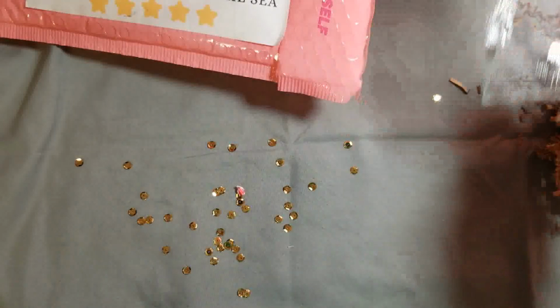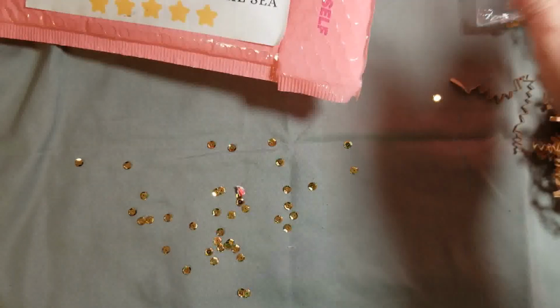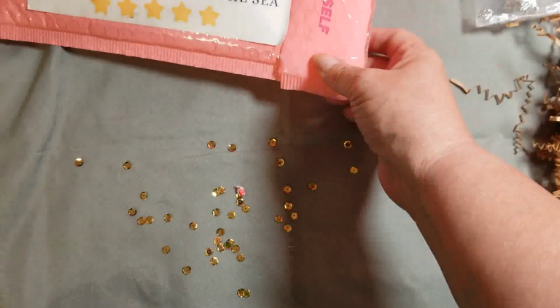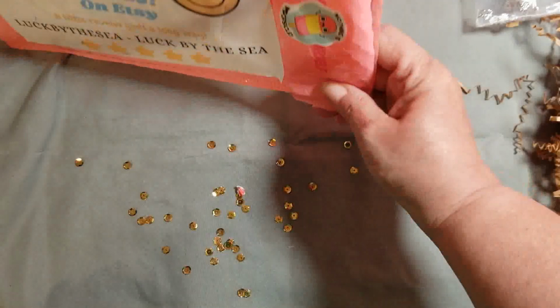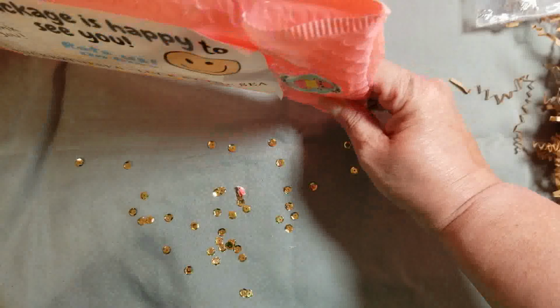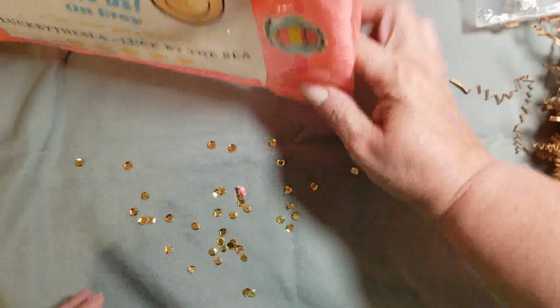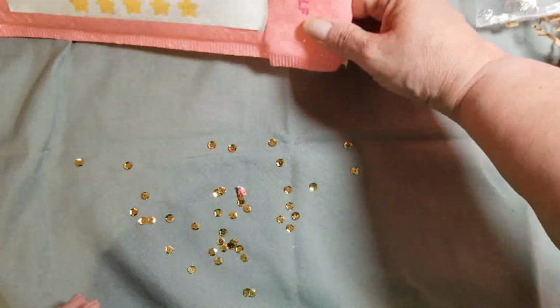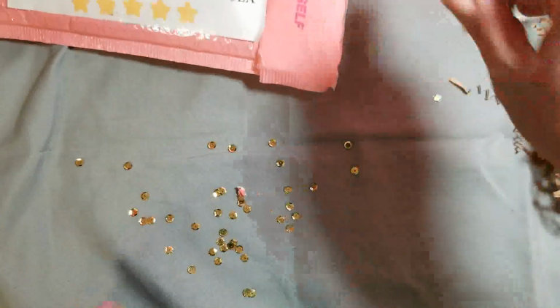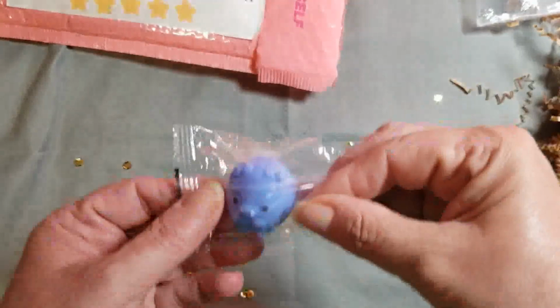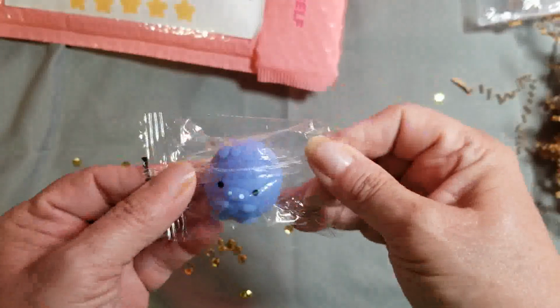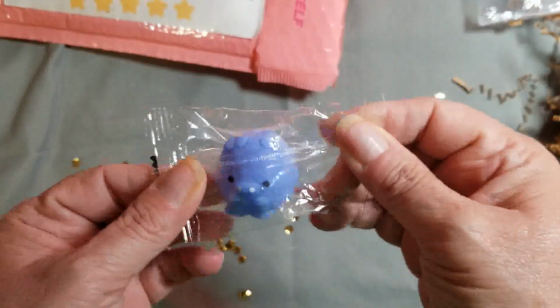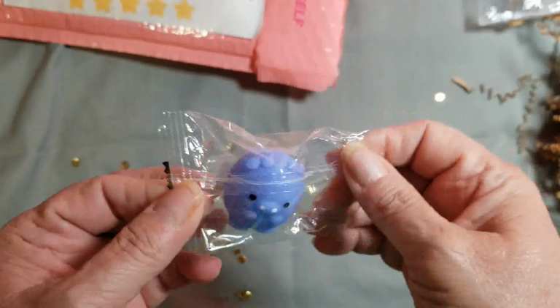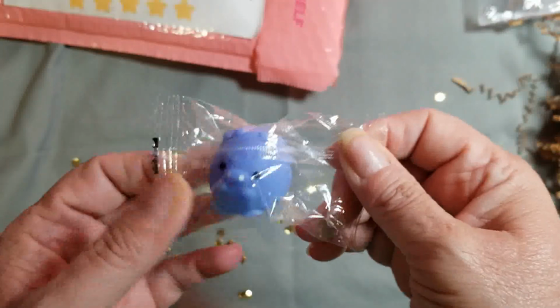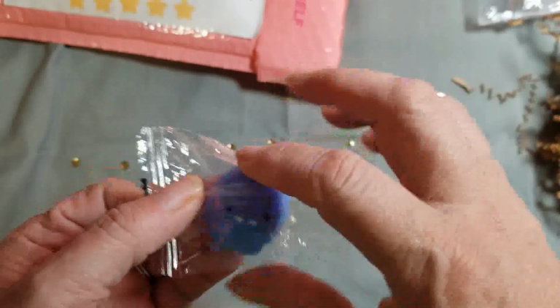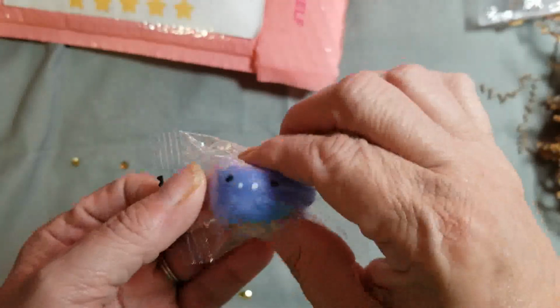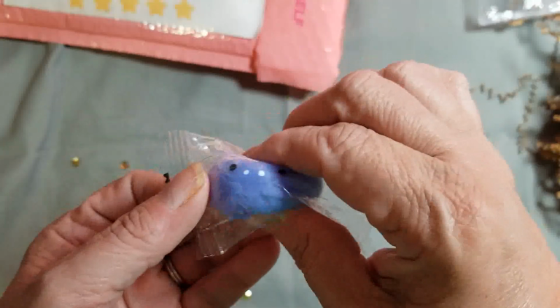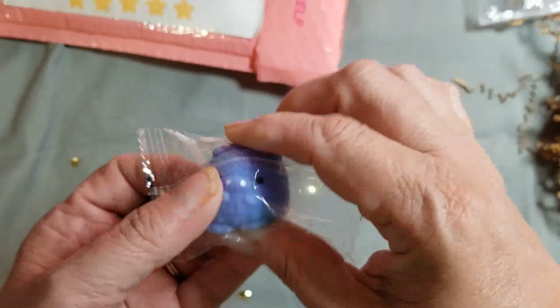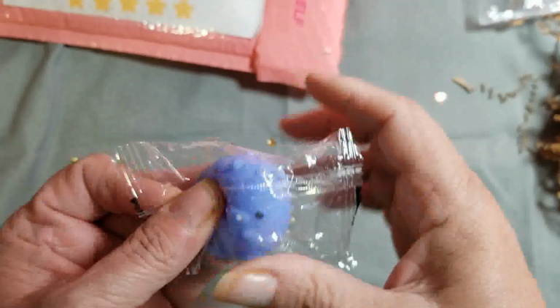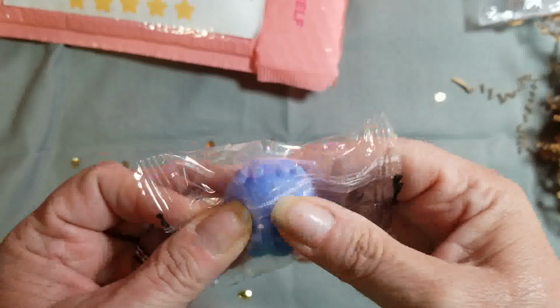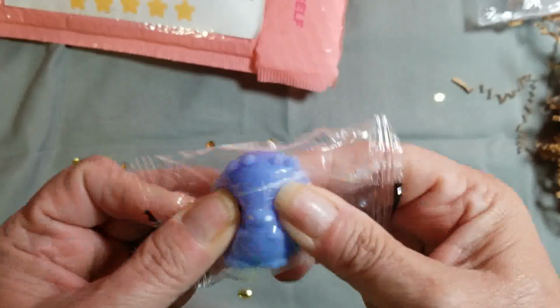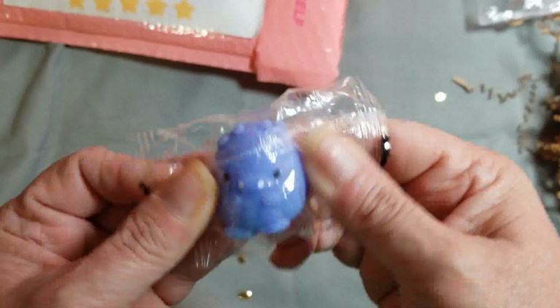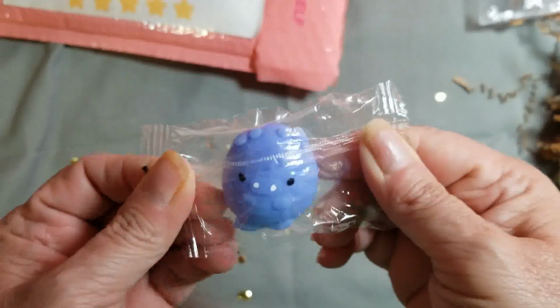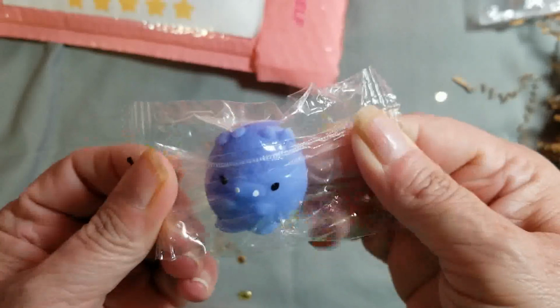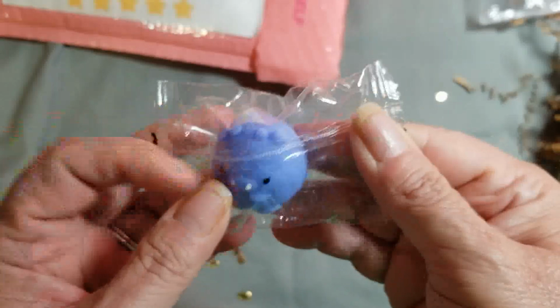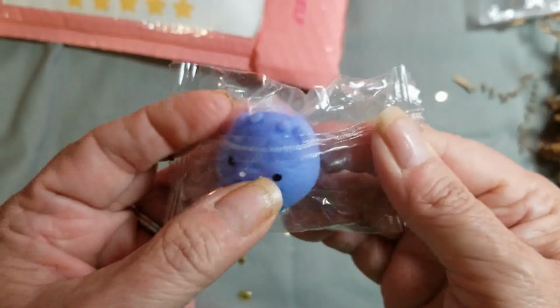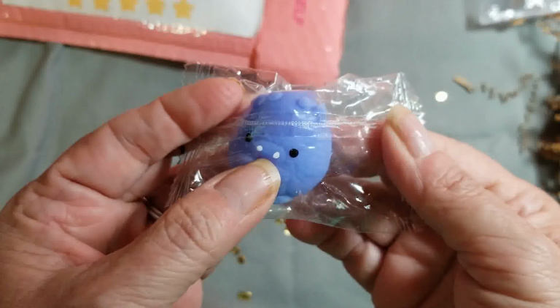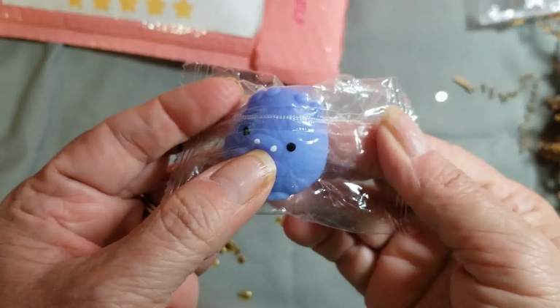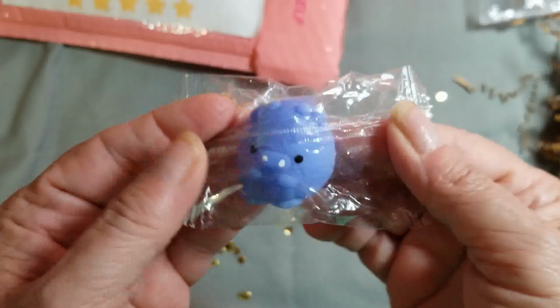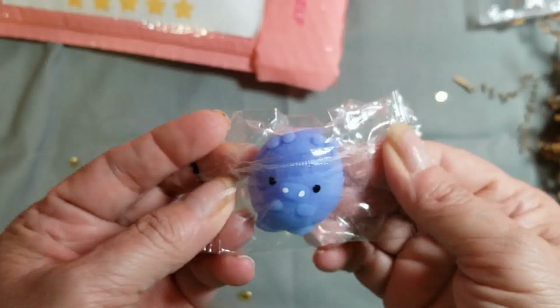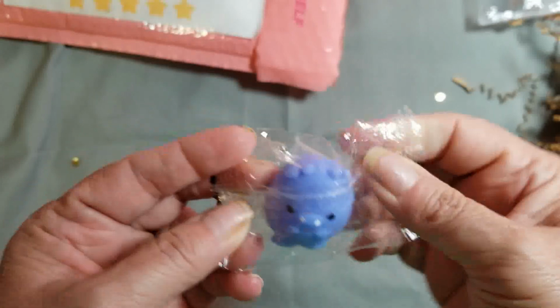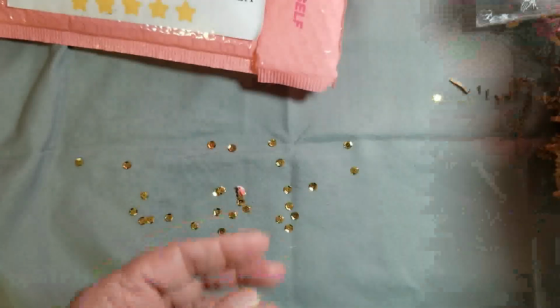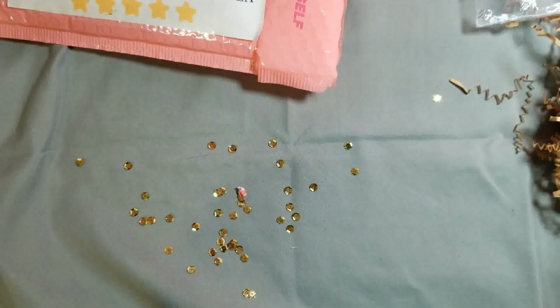Then I got this little squishy in there — it's so cute. It's a pig! See the little nose? It's a purple pig. I just love it.